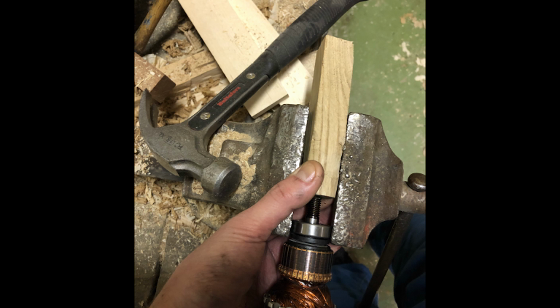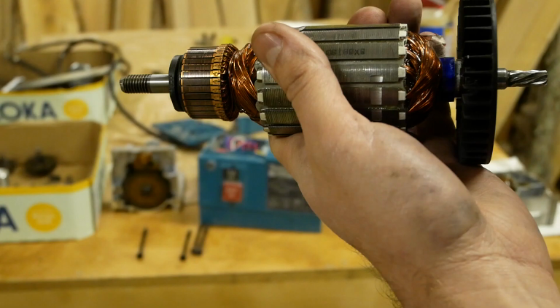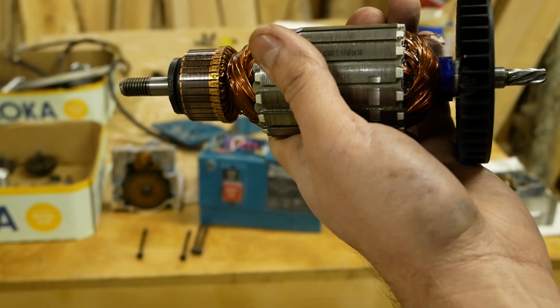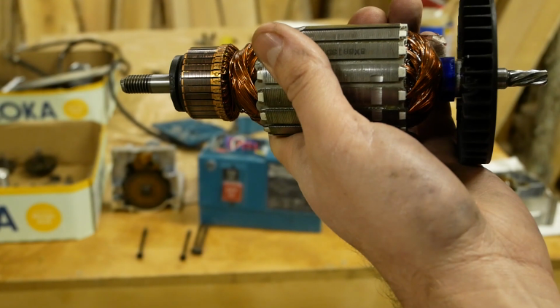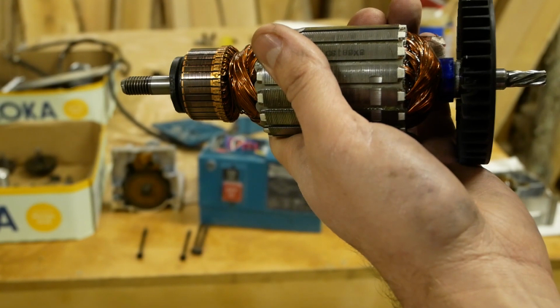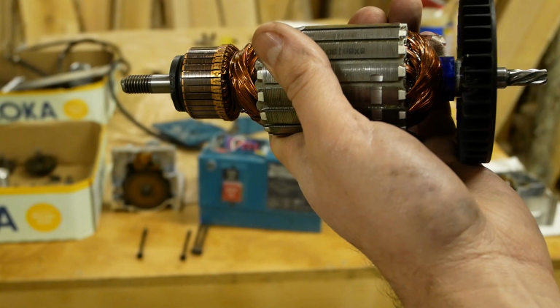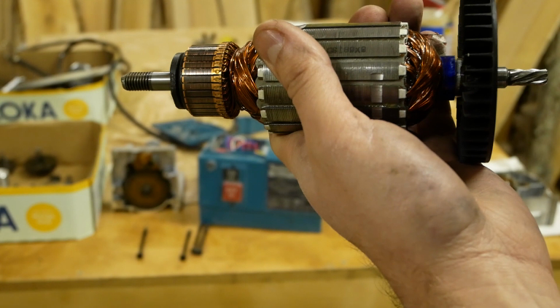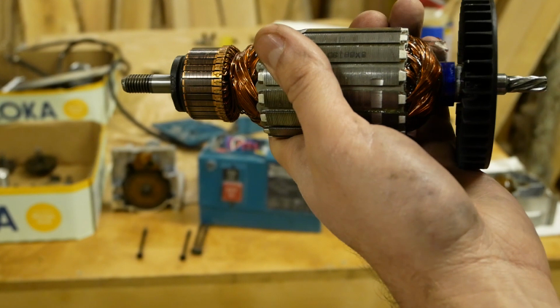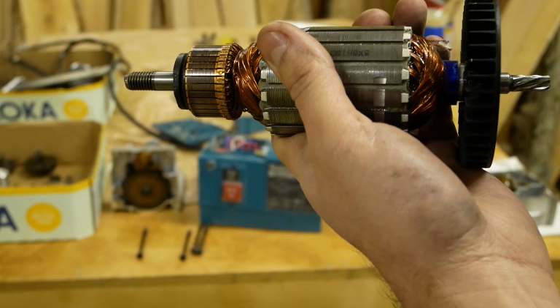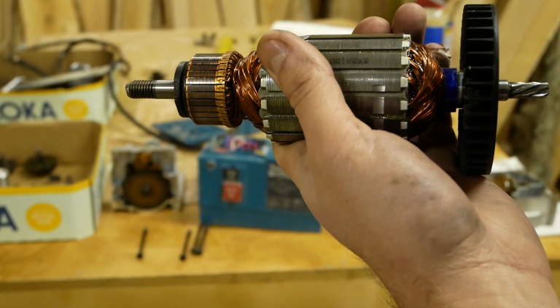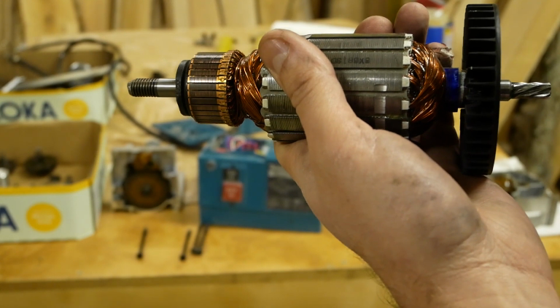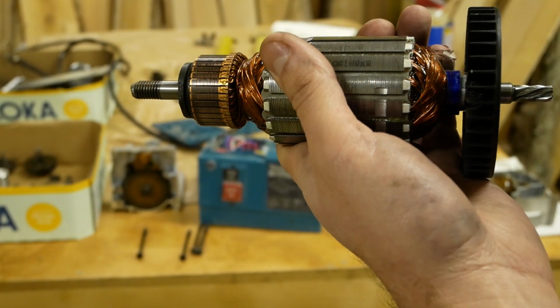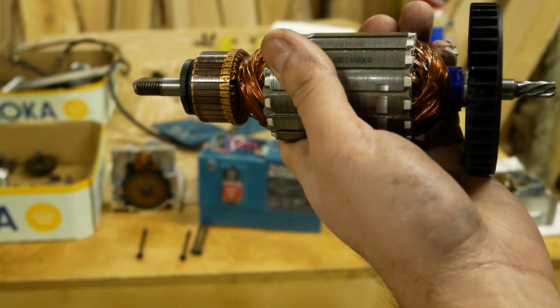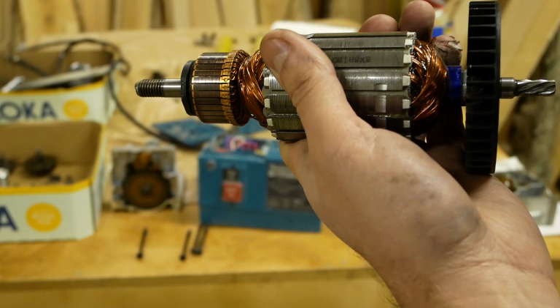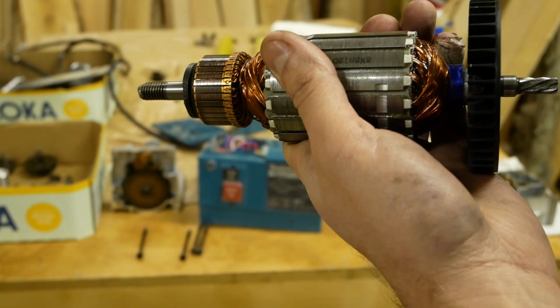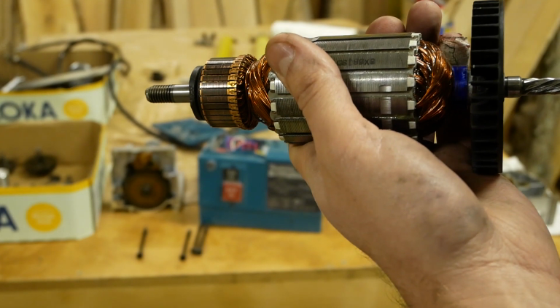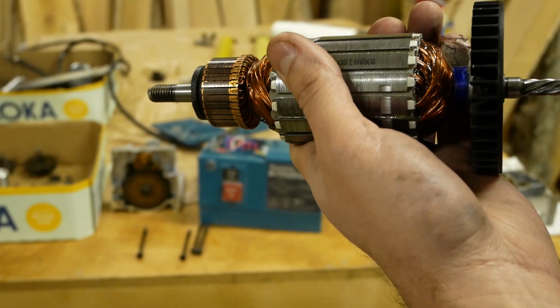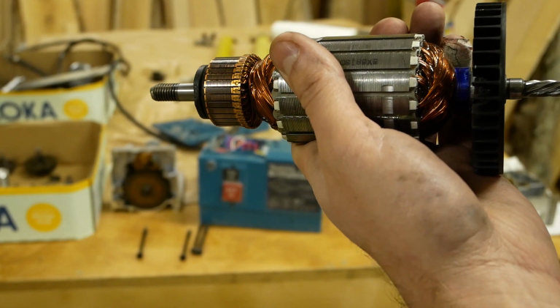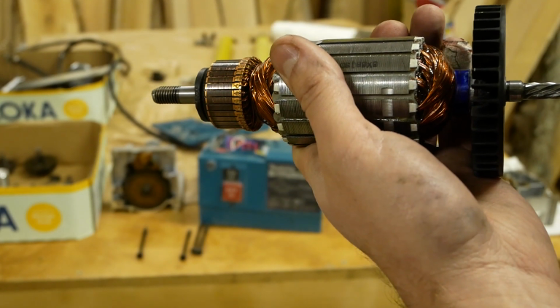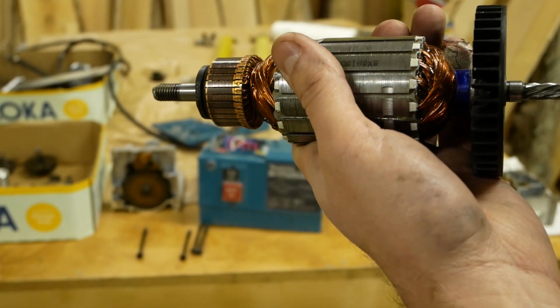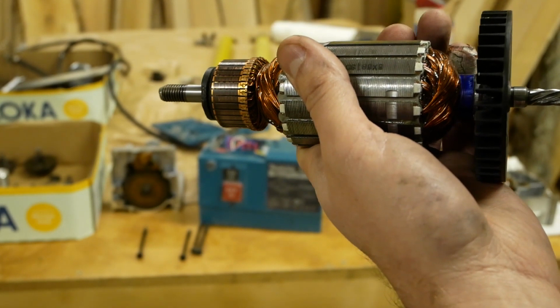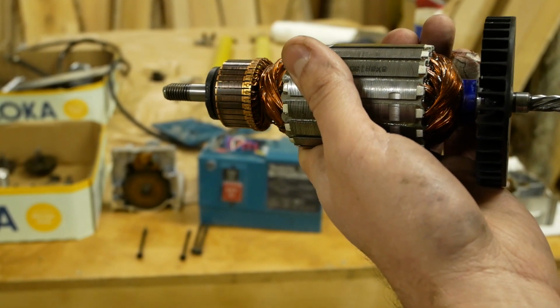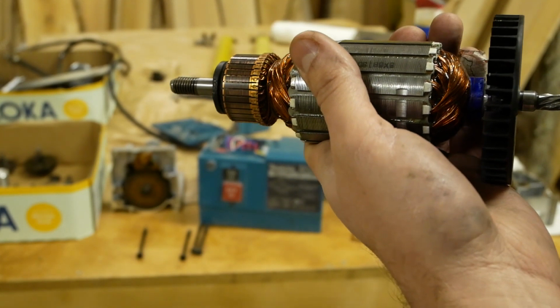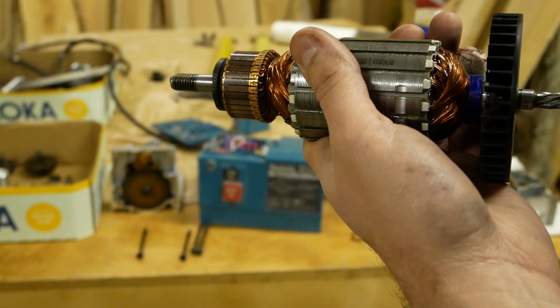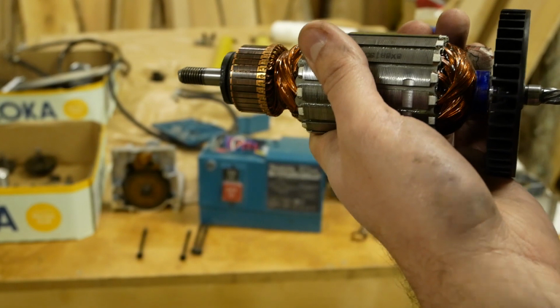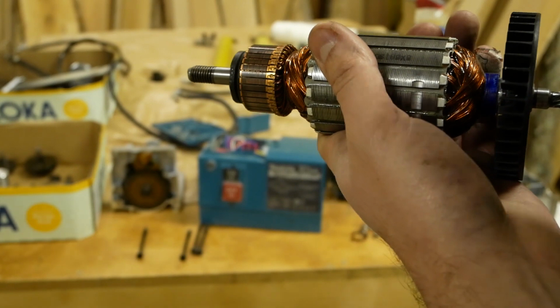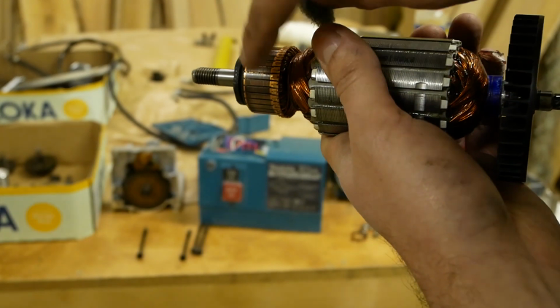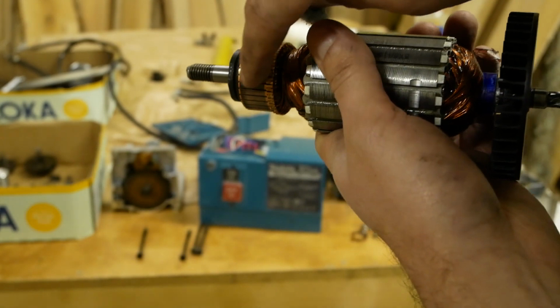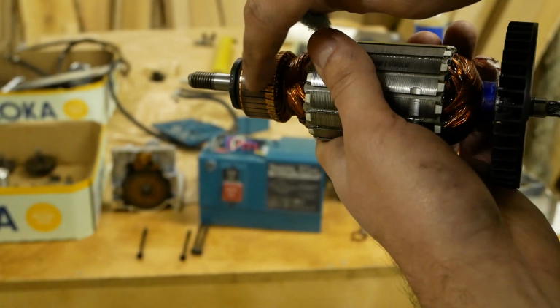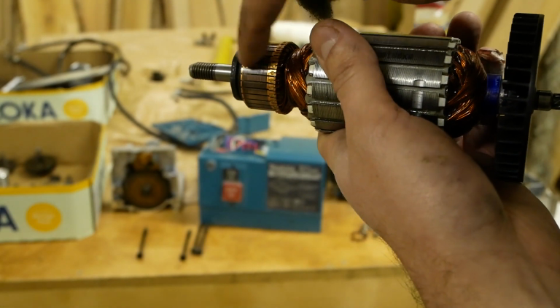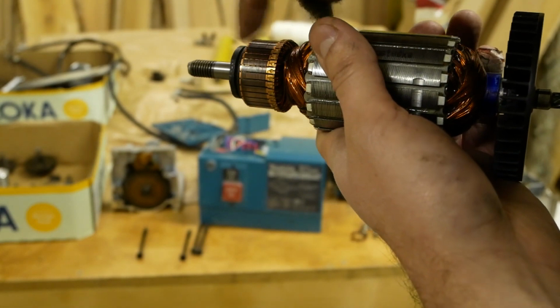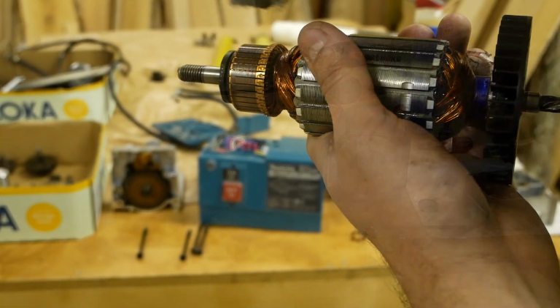Now we remove the bearings from the anchor. Before installing everything, I highly recommend you to clean the contacts.